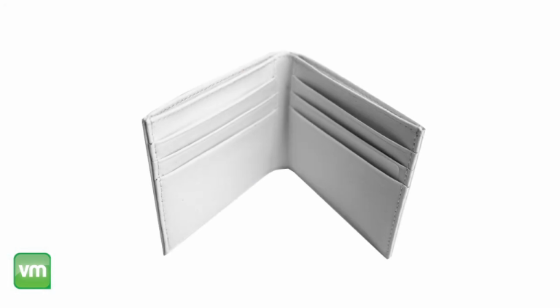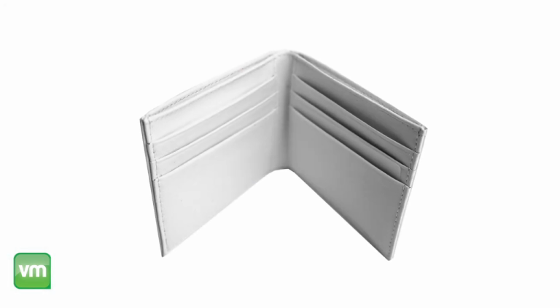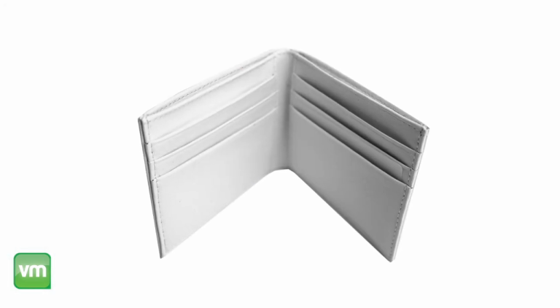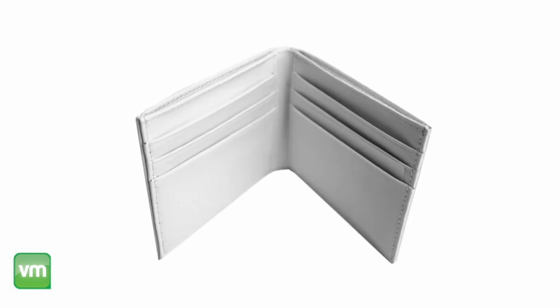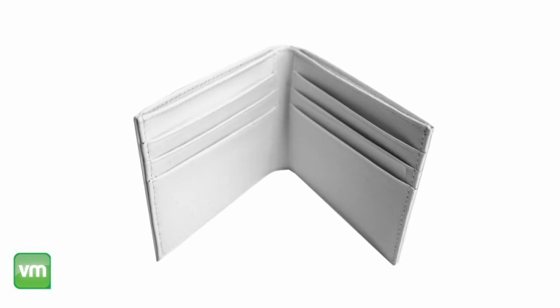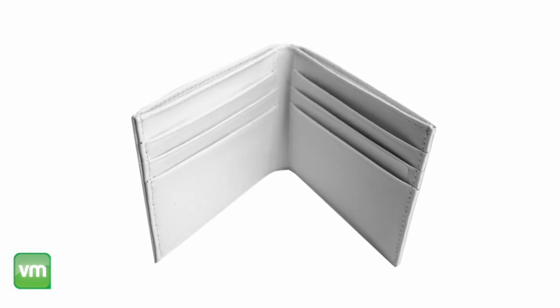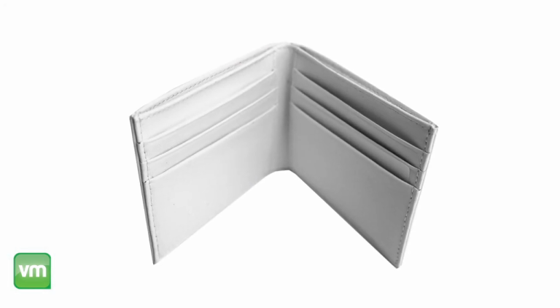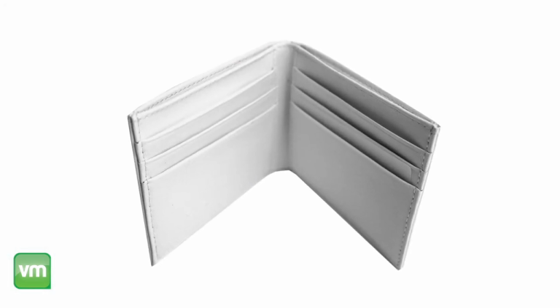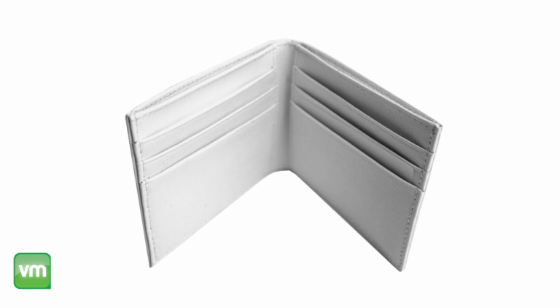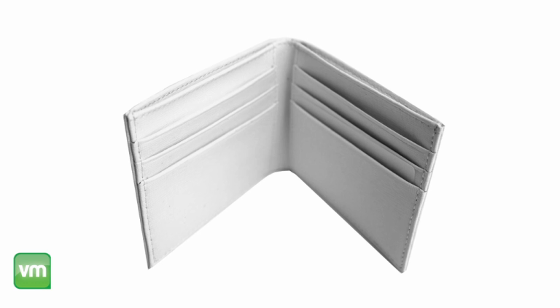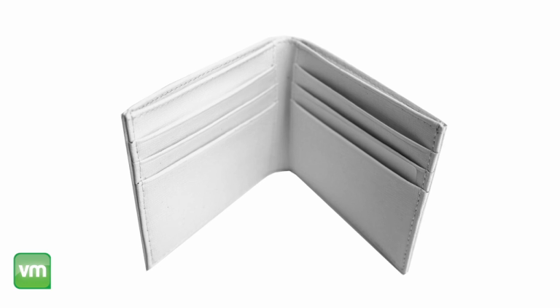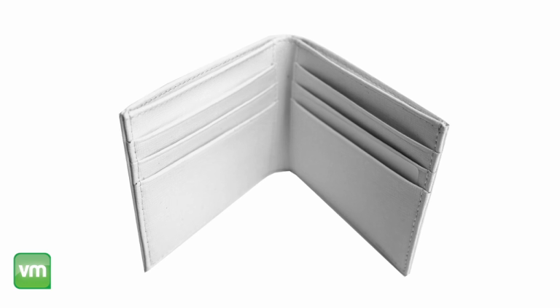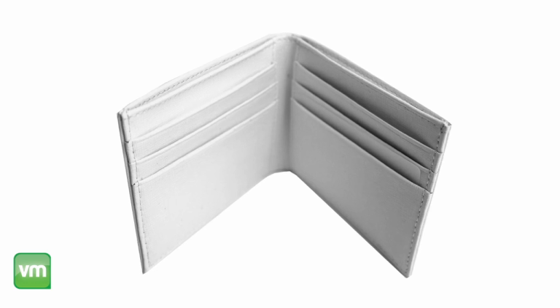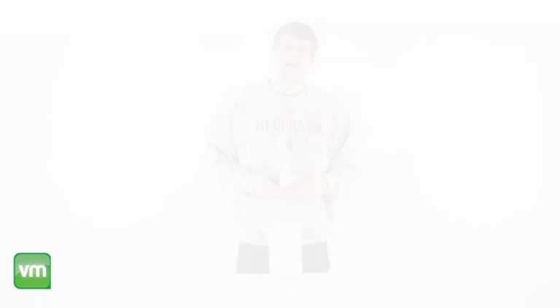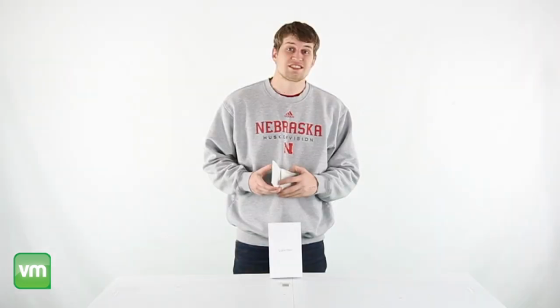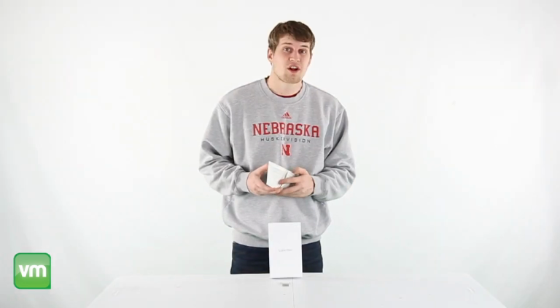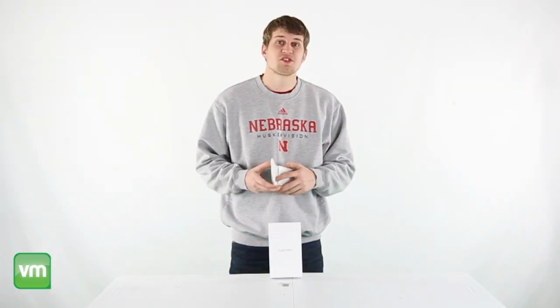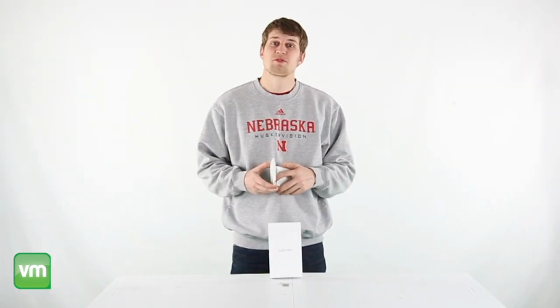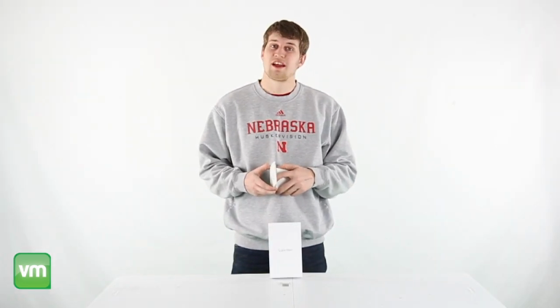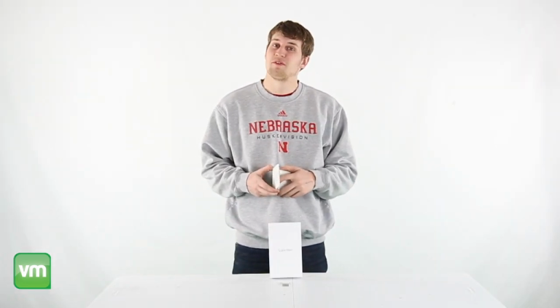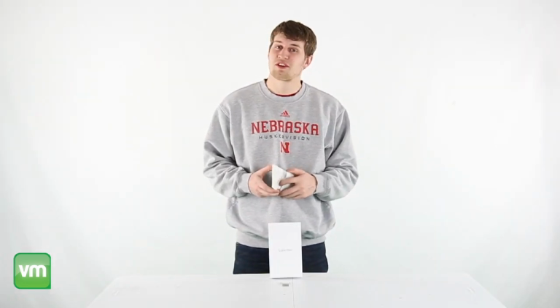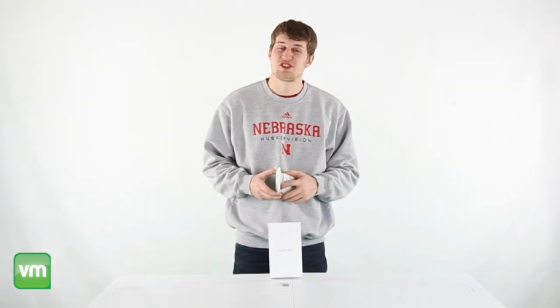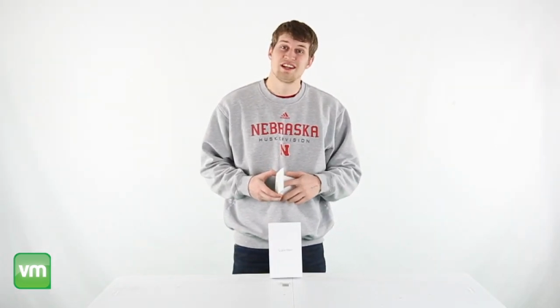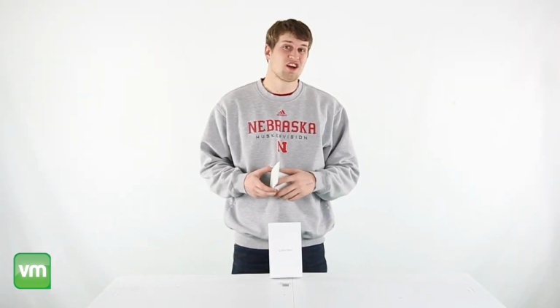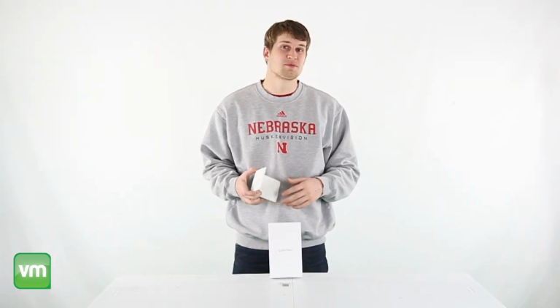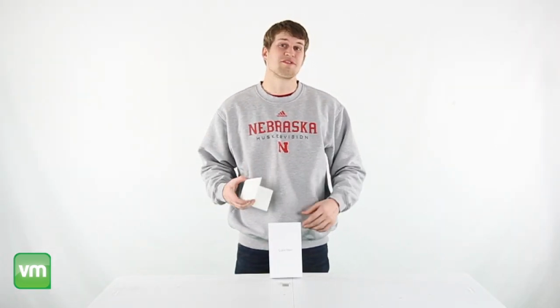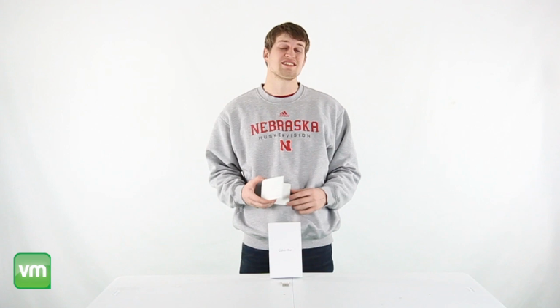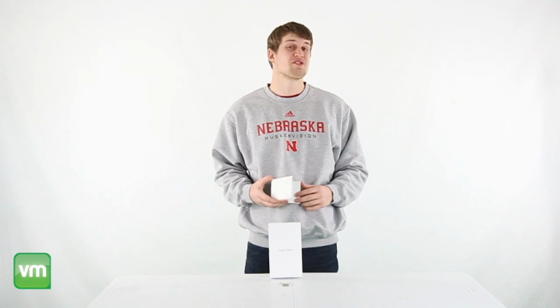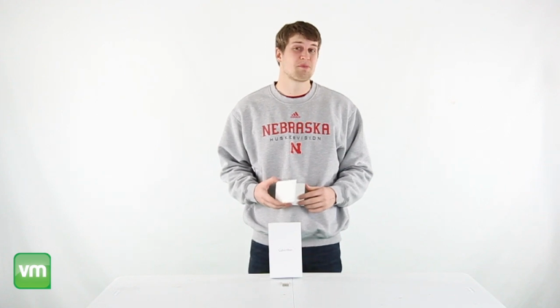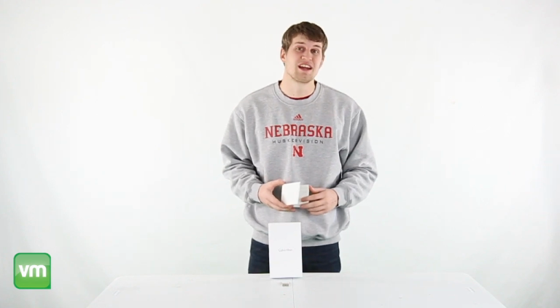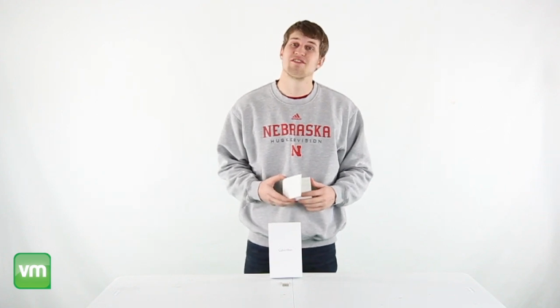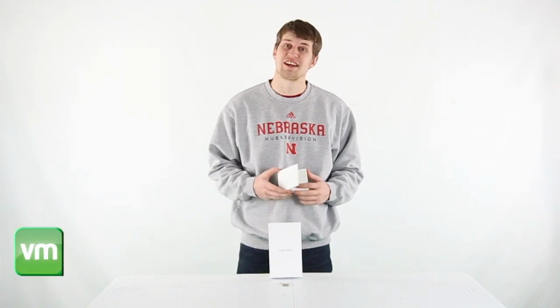It's made out of 100% genuine leather which is embossed with the Calvin Klein logo. Plus this wallet also comes with a leather and metal keychain, and as always we offer fast free shipping every day.